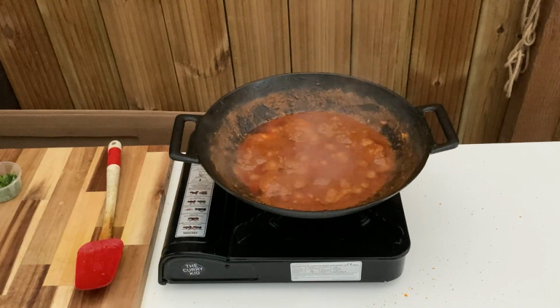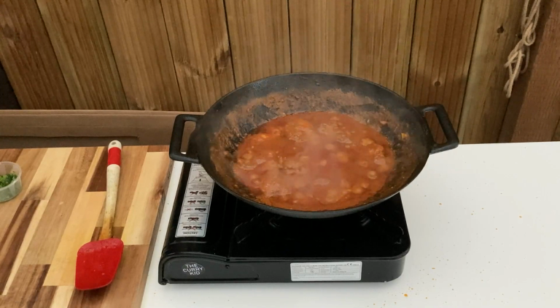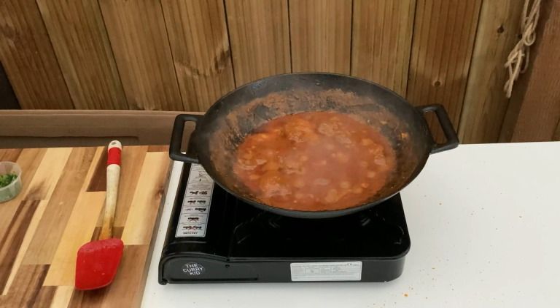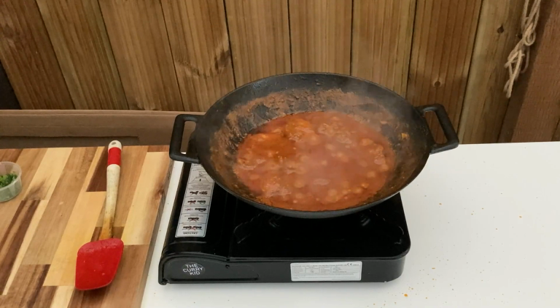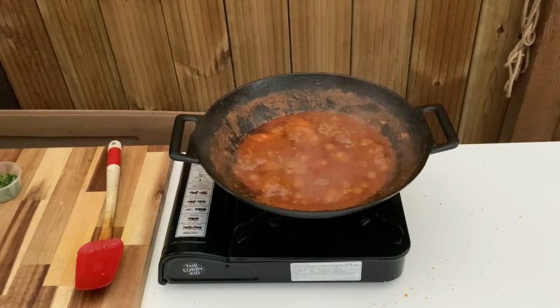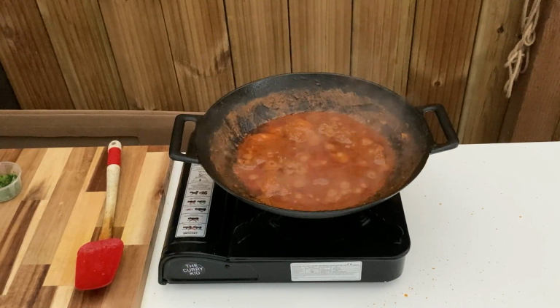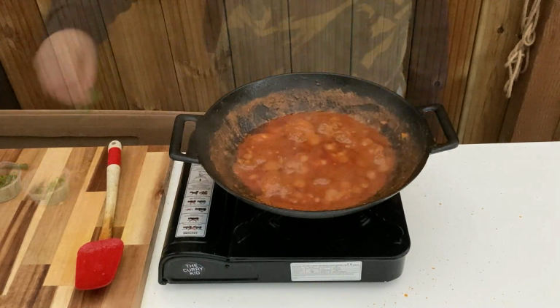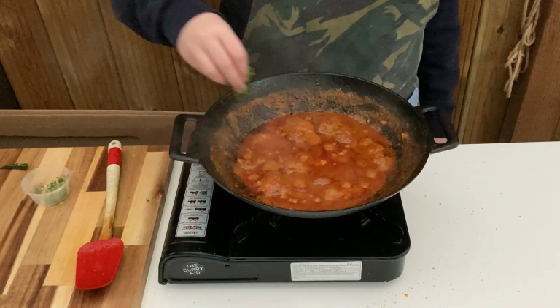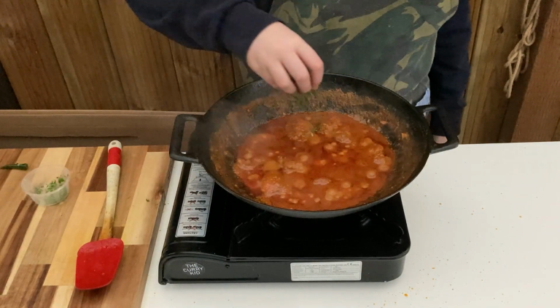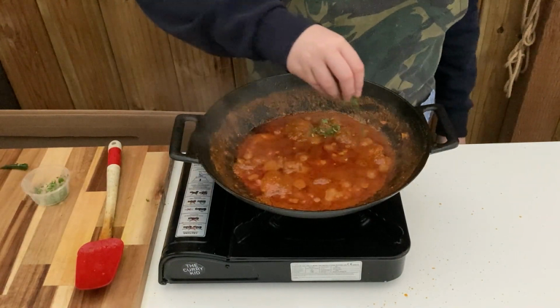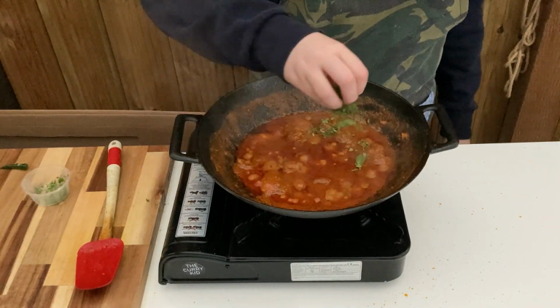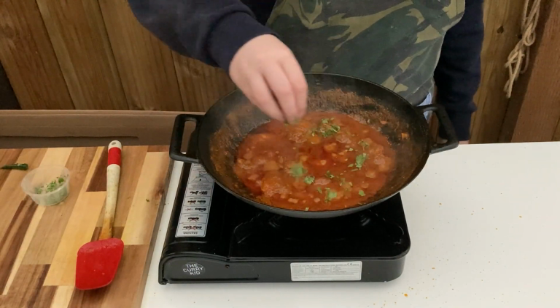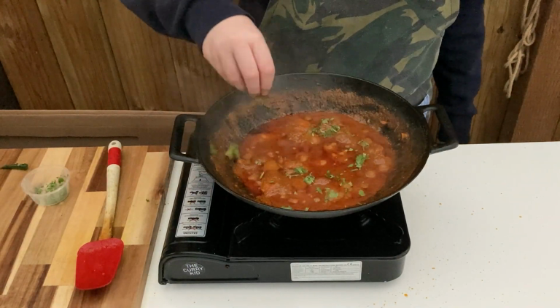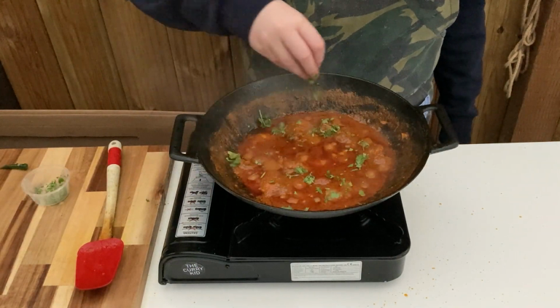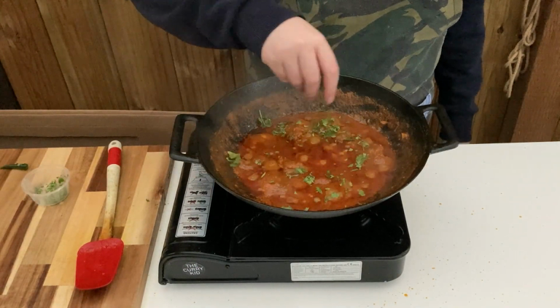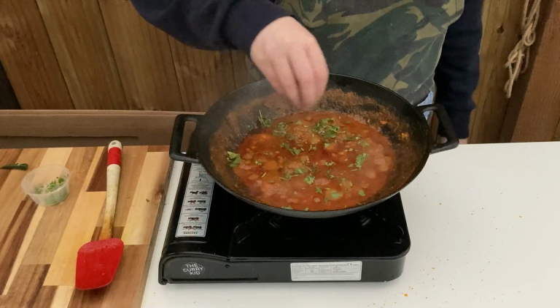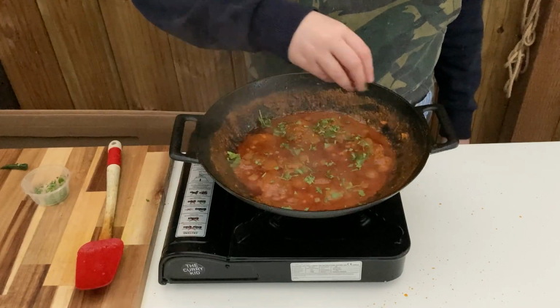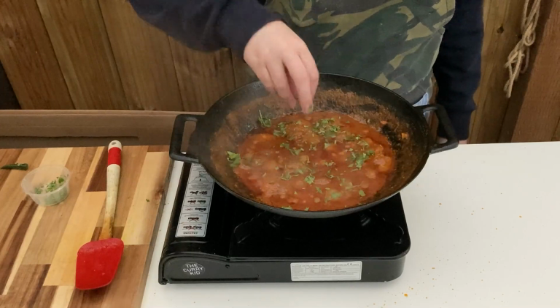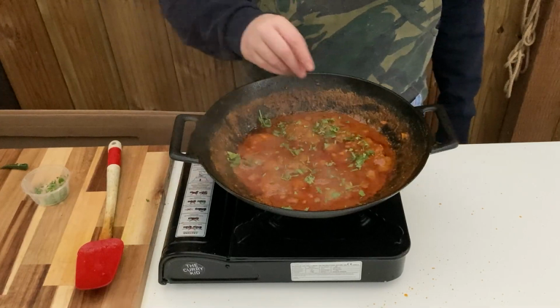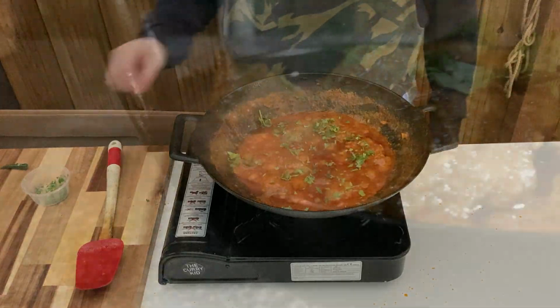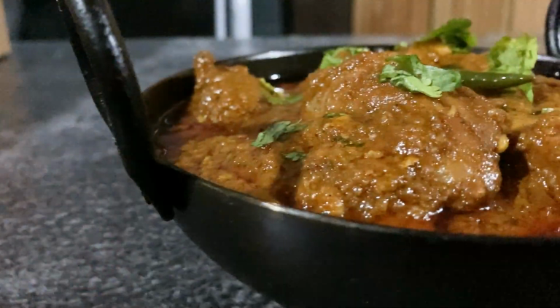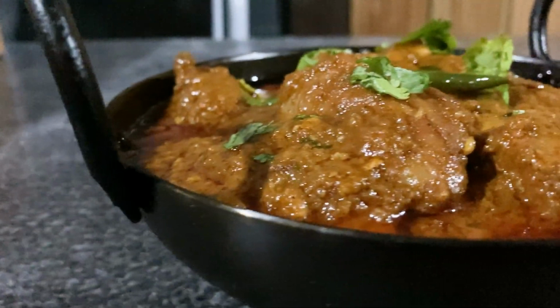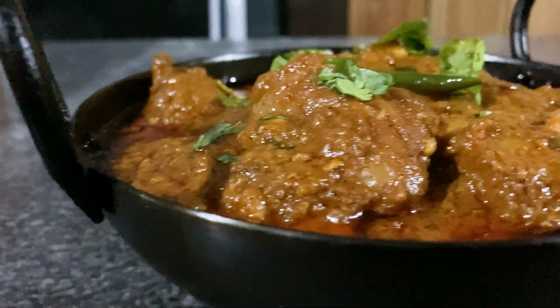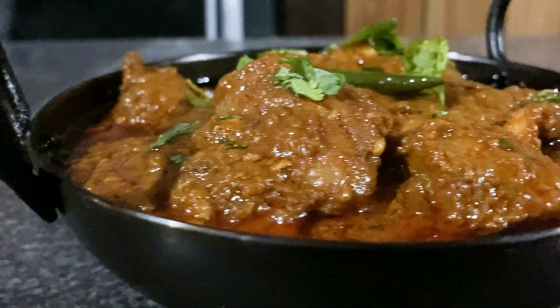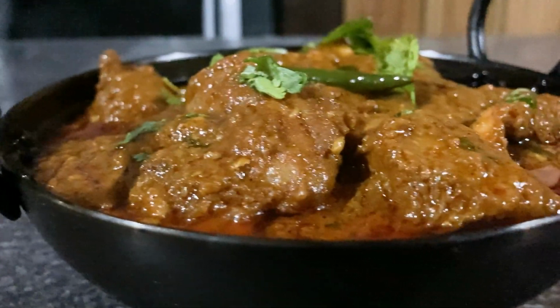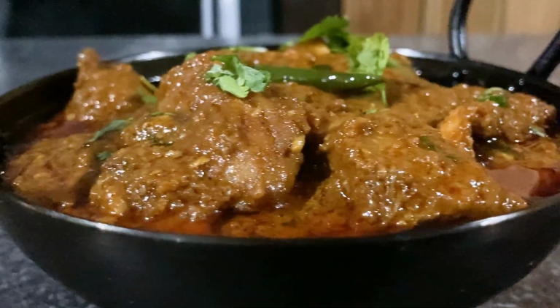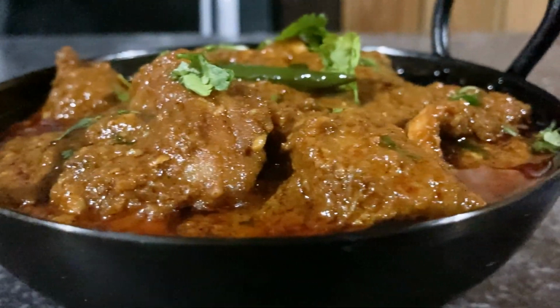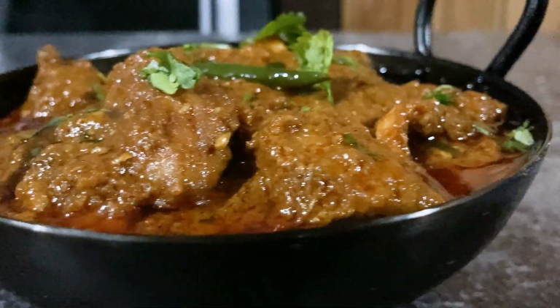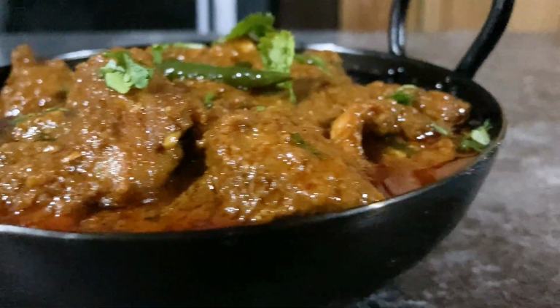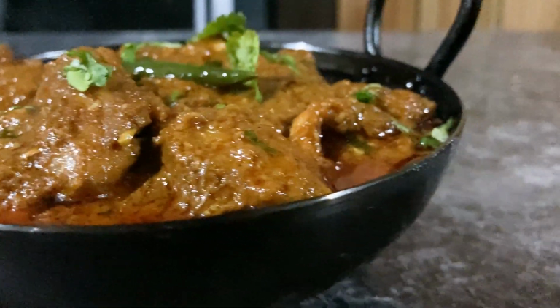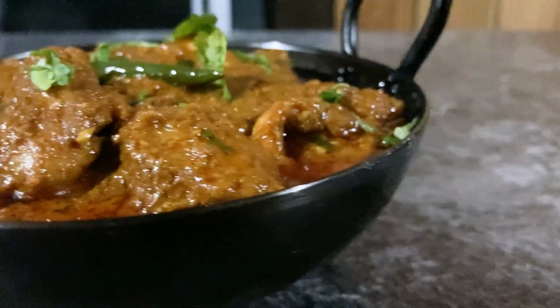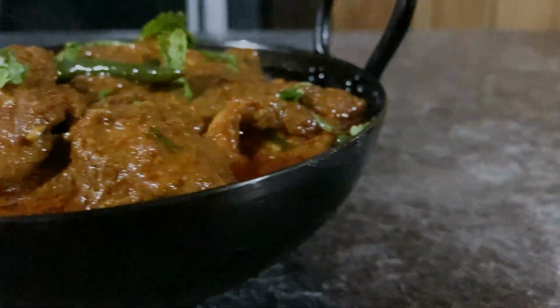Serve sprinkled with fresh chopped coriander. Please remember to like and subscribe, and check out this and many more recipes on my website at thecurrykid.co.uk.